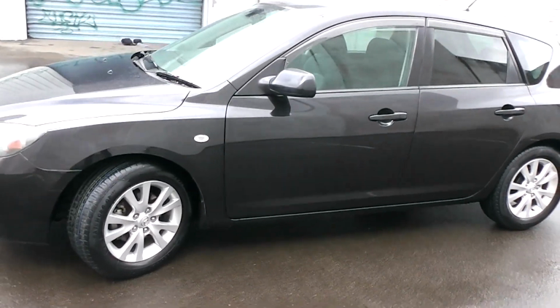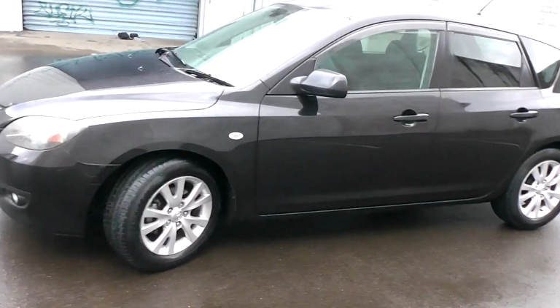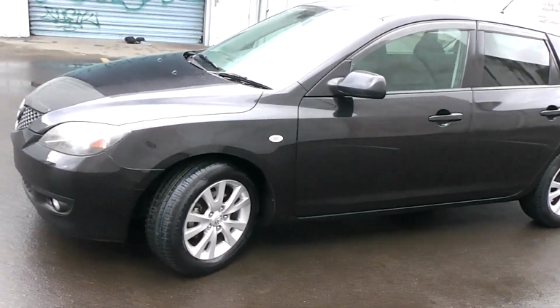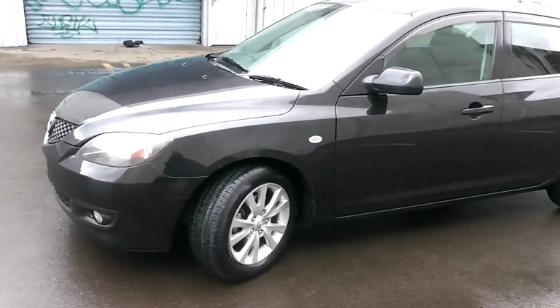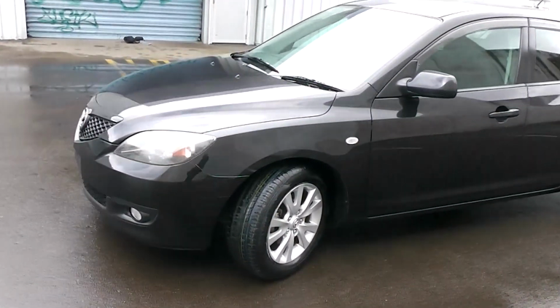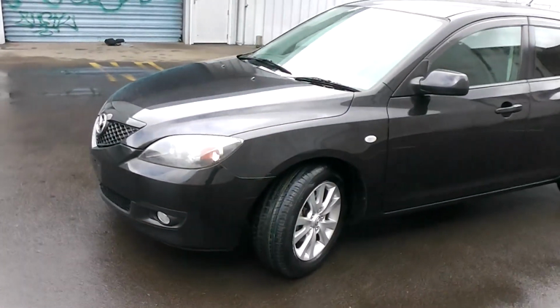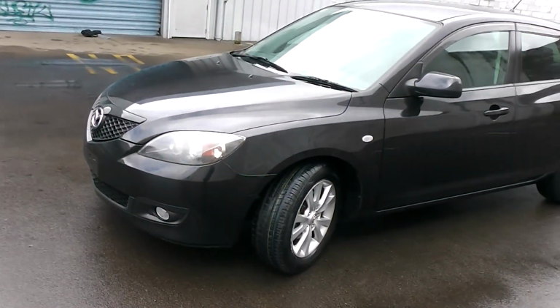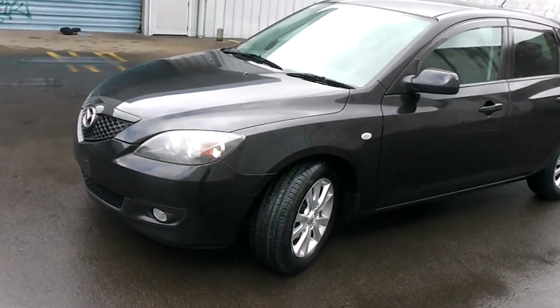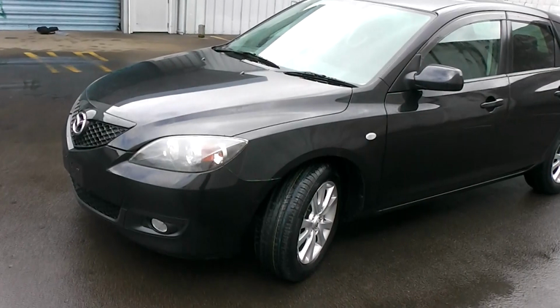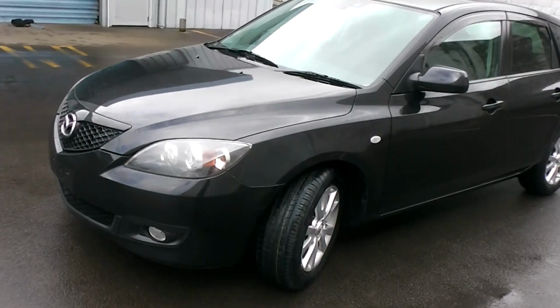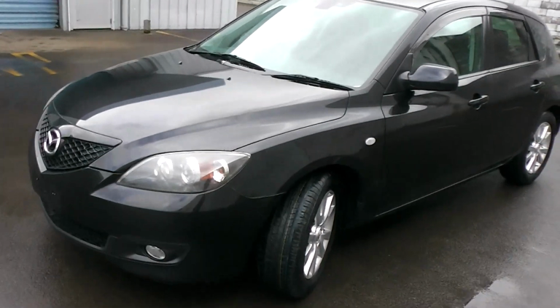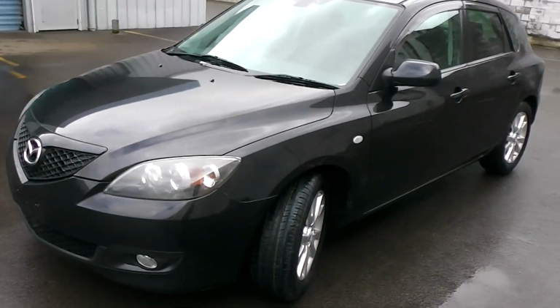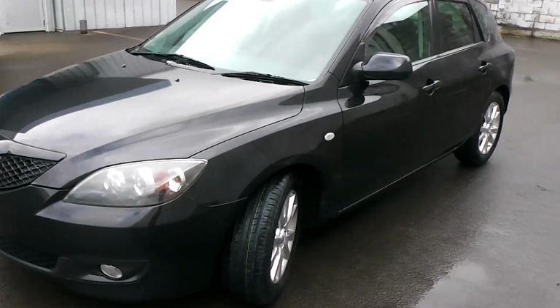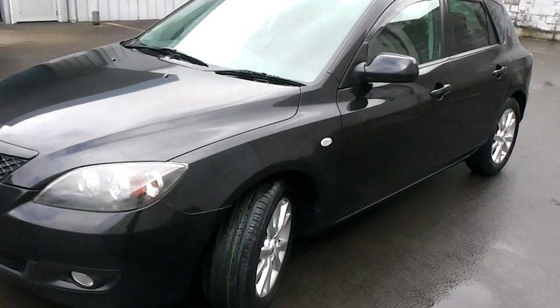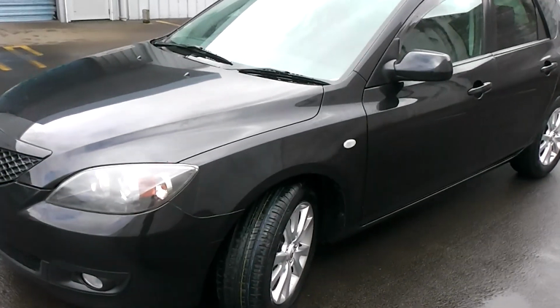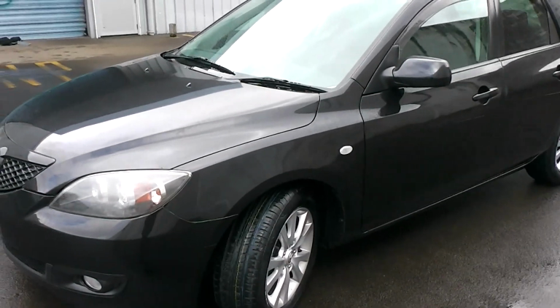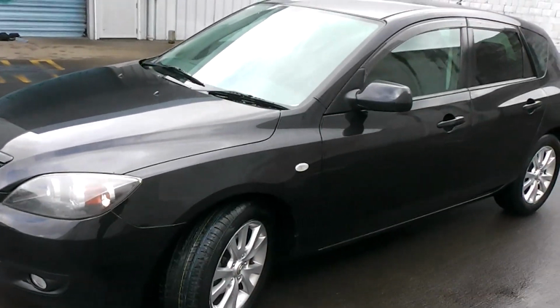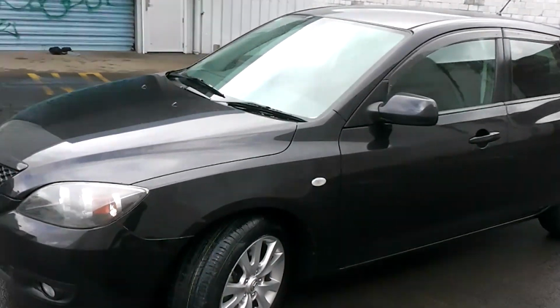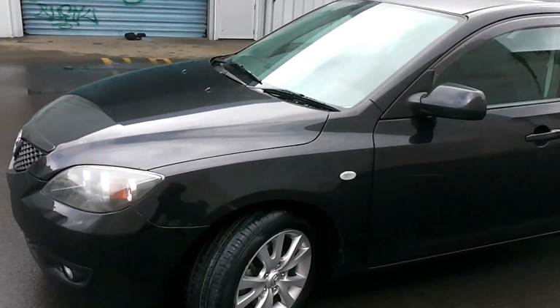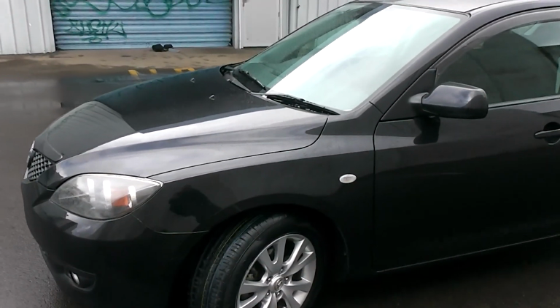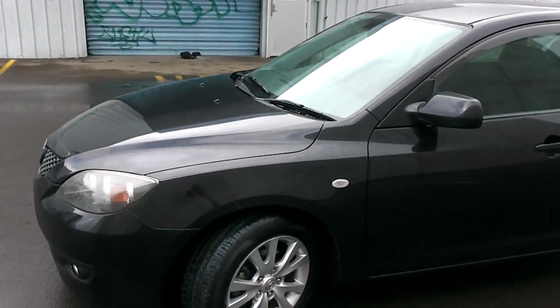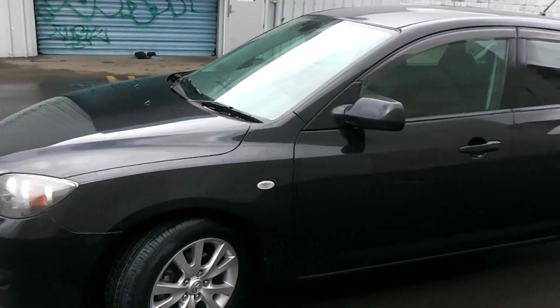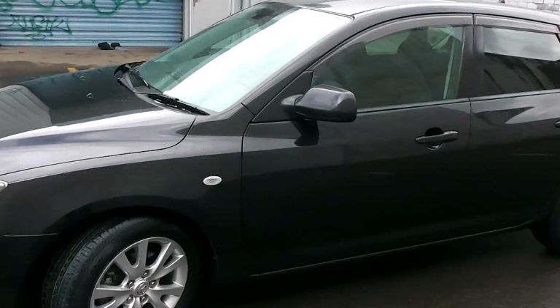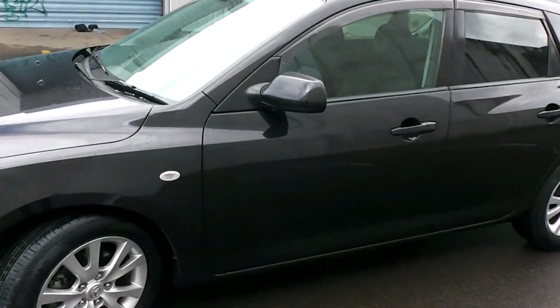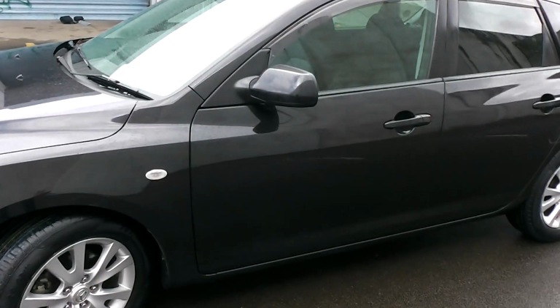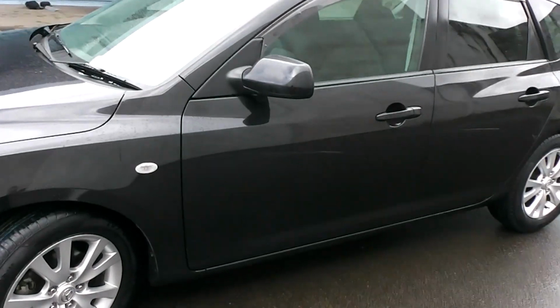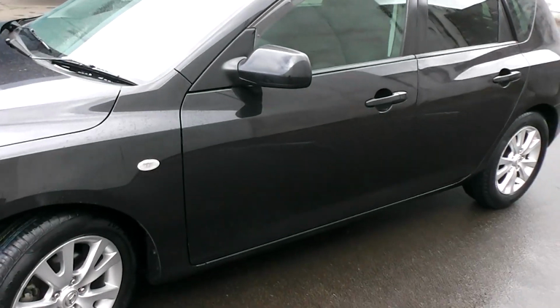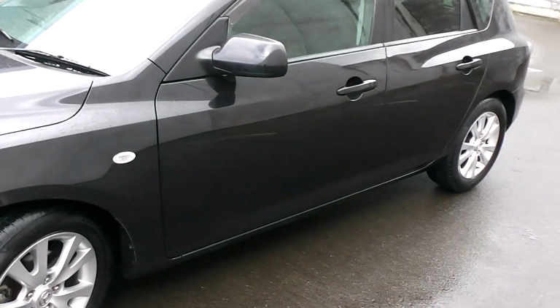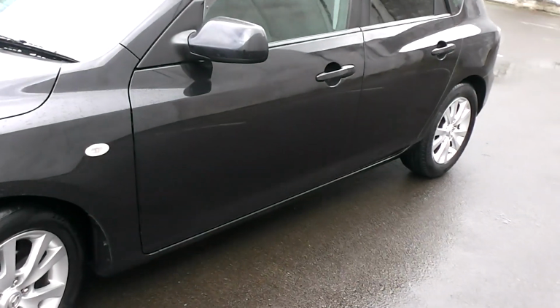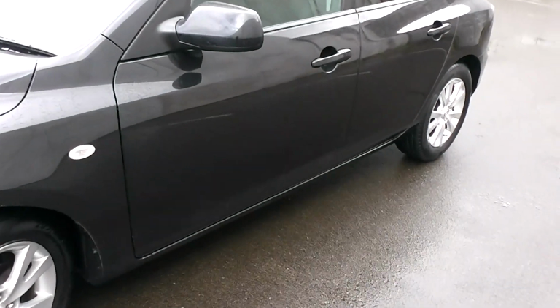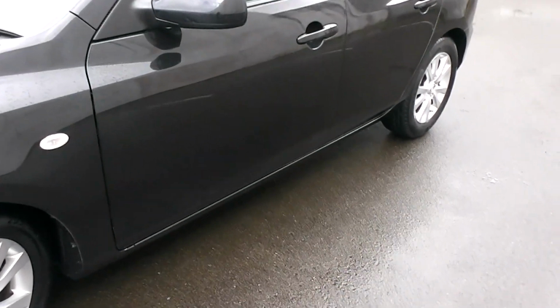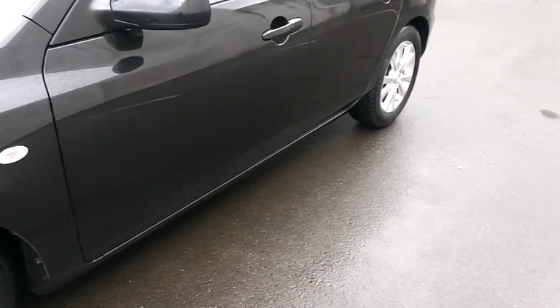Stunning in black — always a very popular color with the Axelas. Fantastic performance and brilliant fuel economy. It's got a 4.5-star fuel rating, and that equates to 5.6 liters per 100 kilometers travelled.